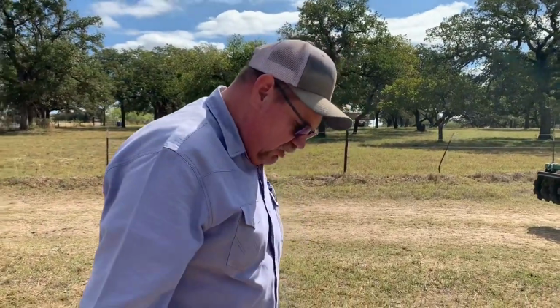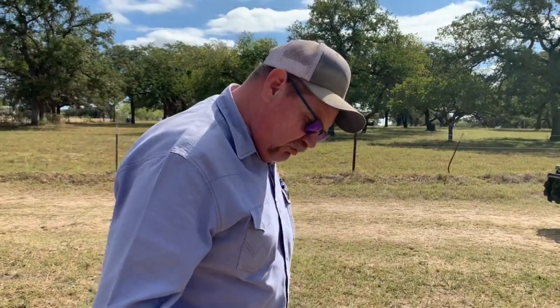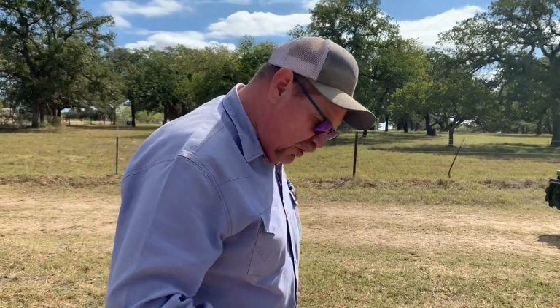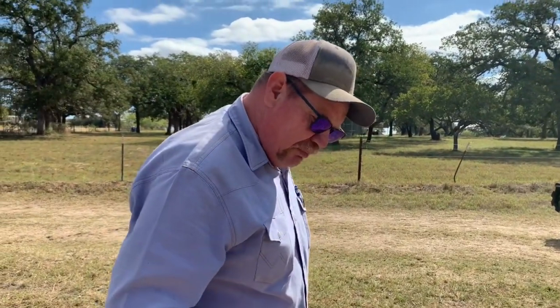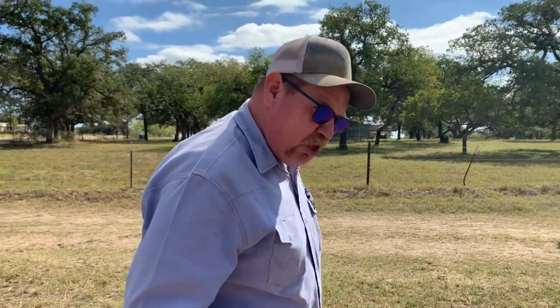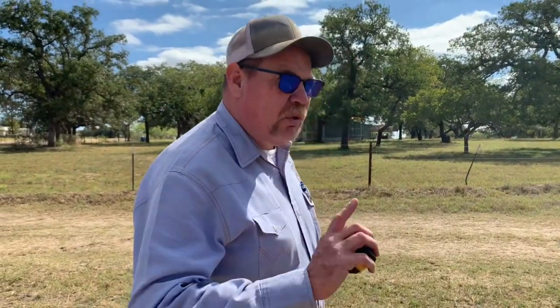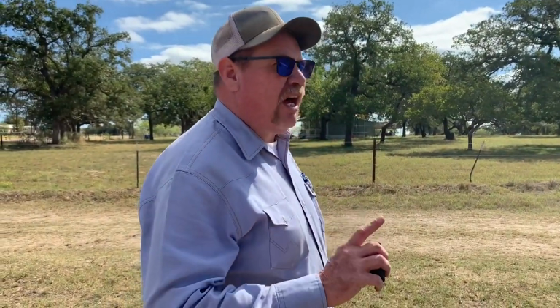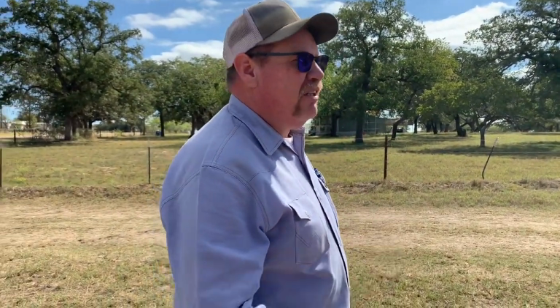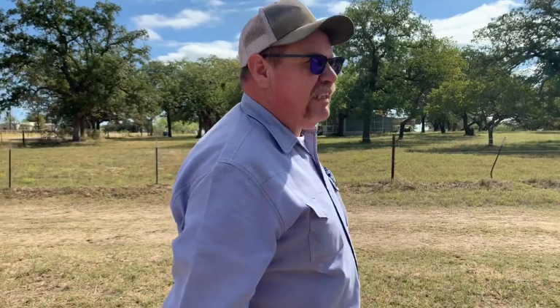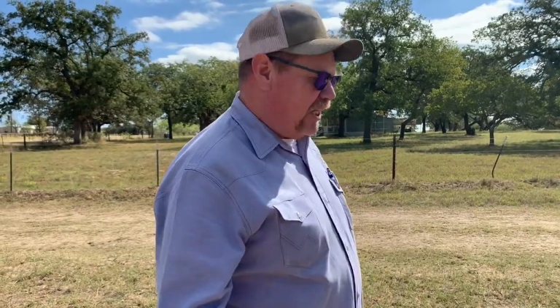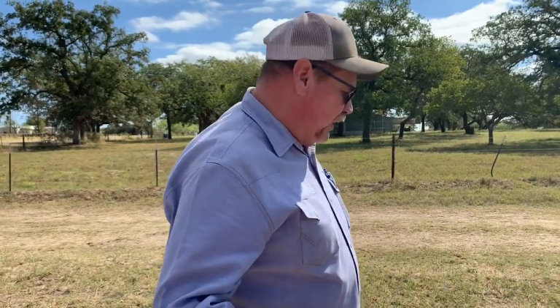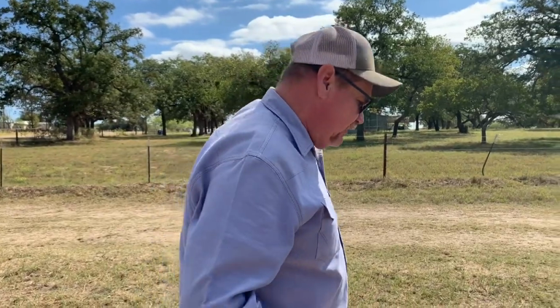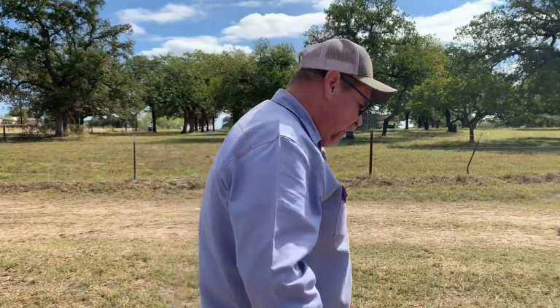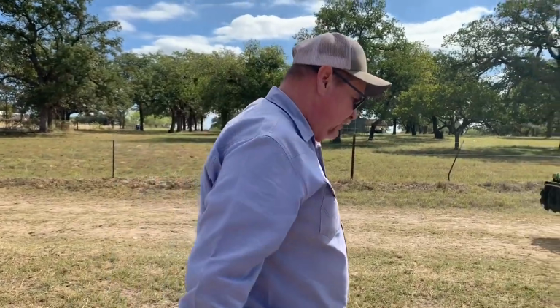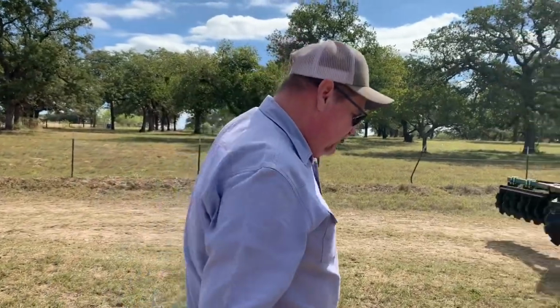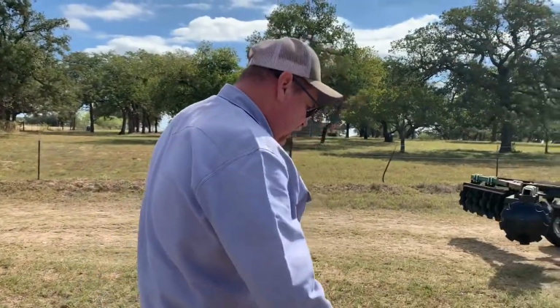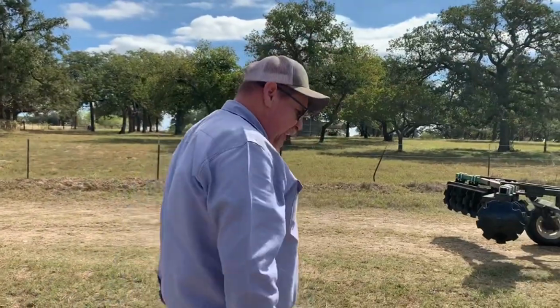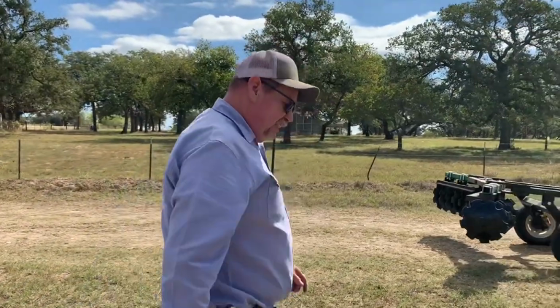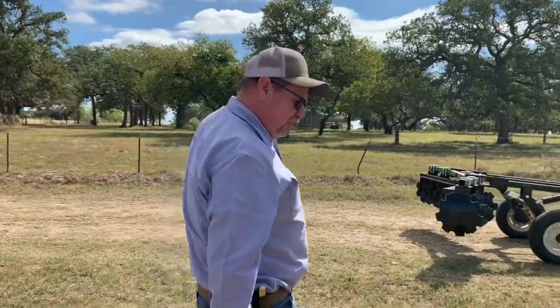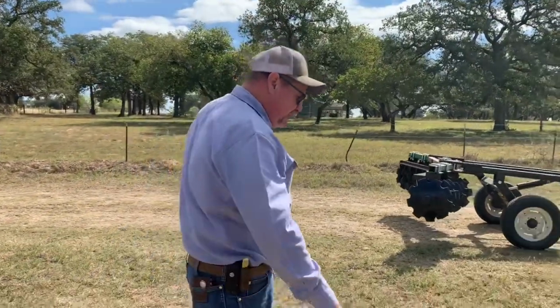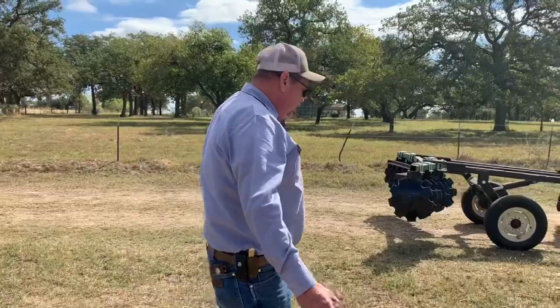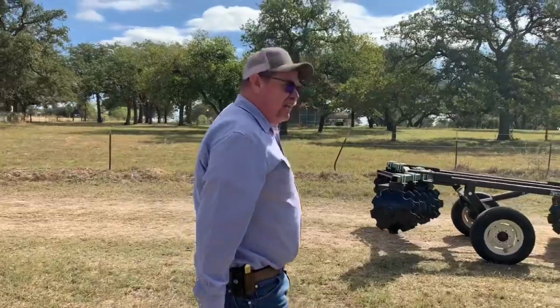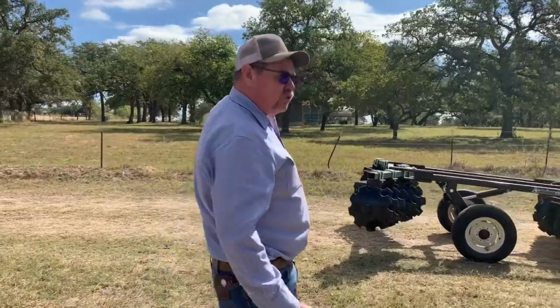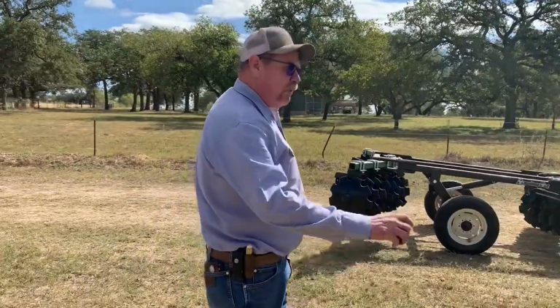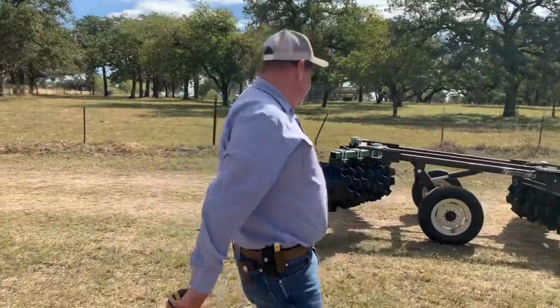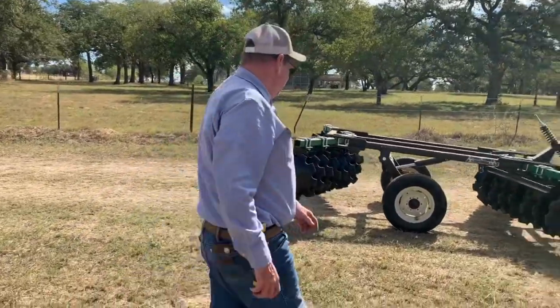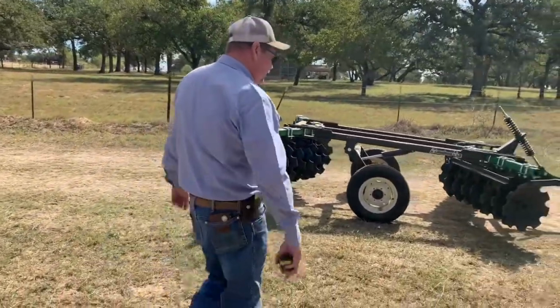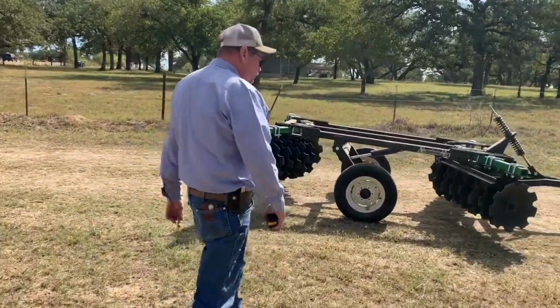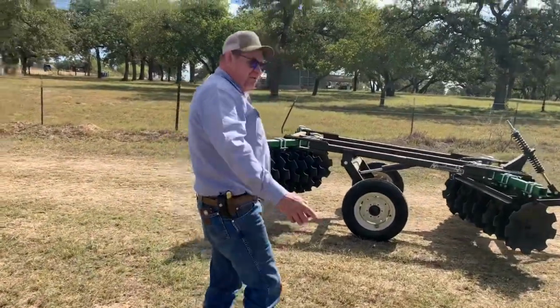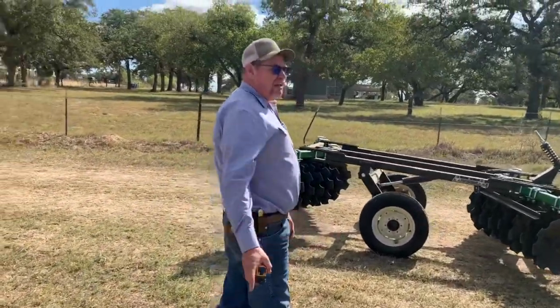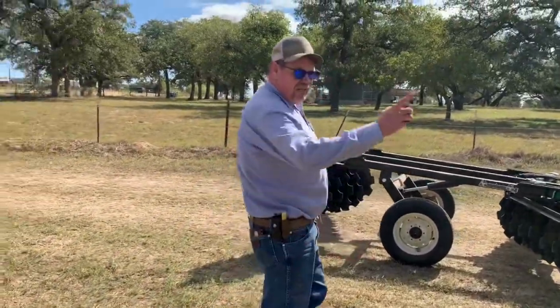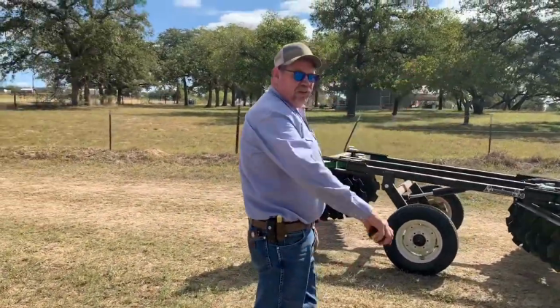We're going to do something to the blind real quick - pull the cart out. David's got this weekend off and he gets to hunt Saturday morning. We've got a nice 12-pointer out there that we're going to get. We'll bring you back when we get back over there.